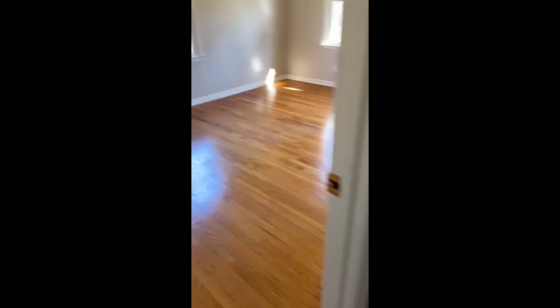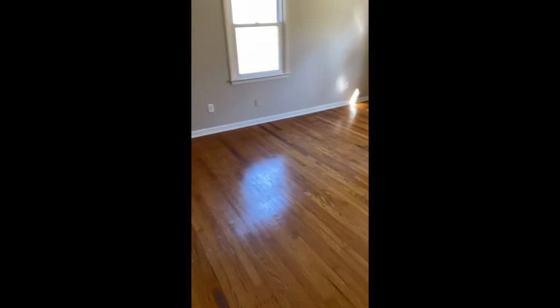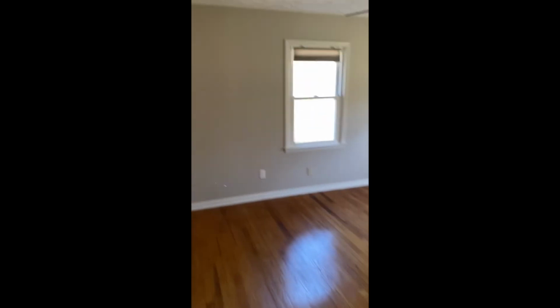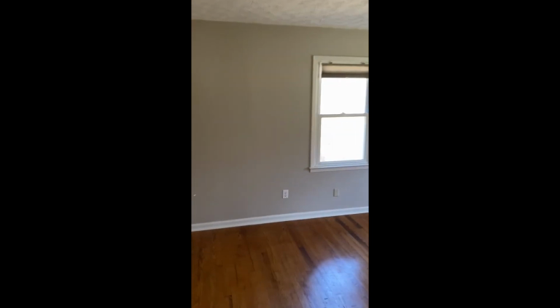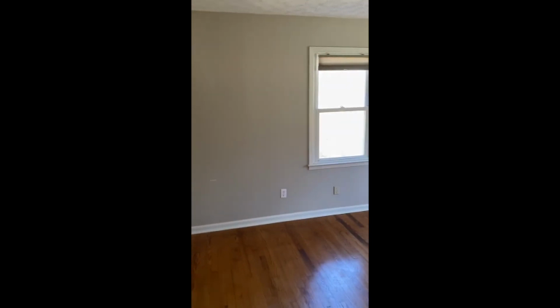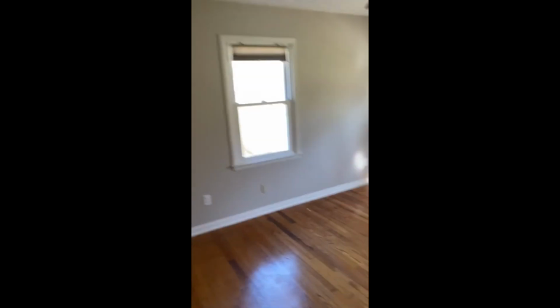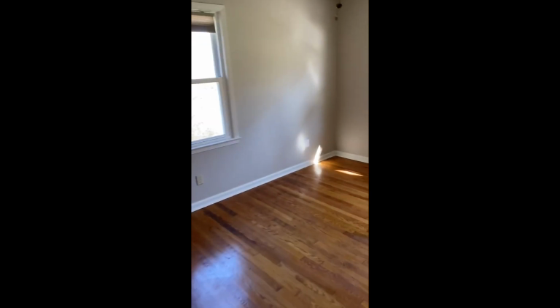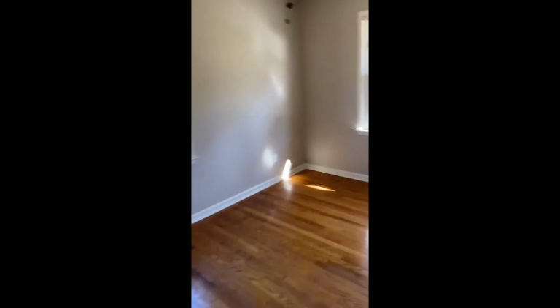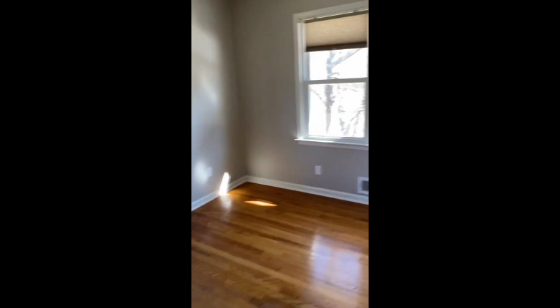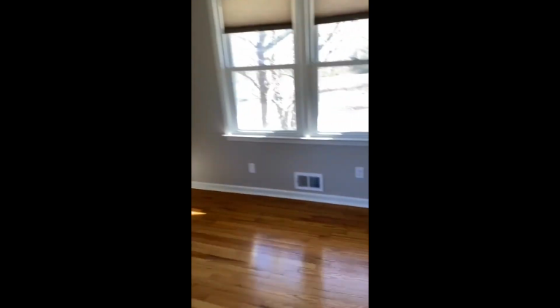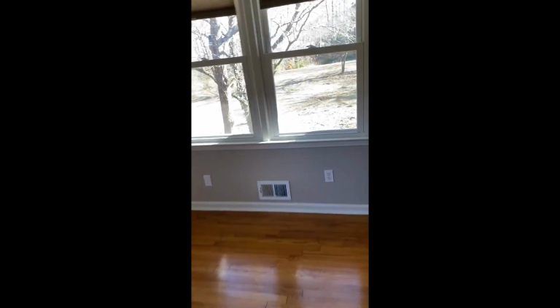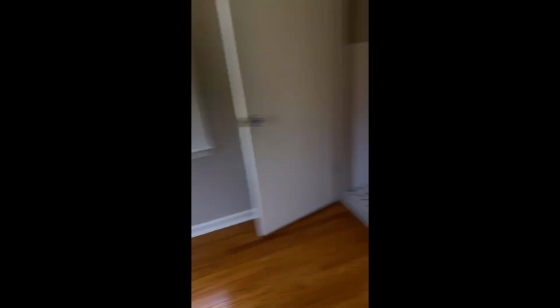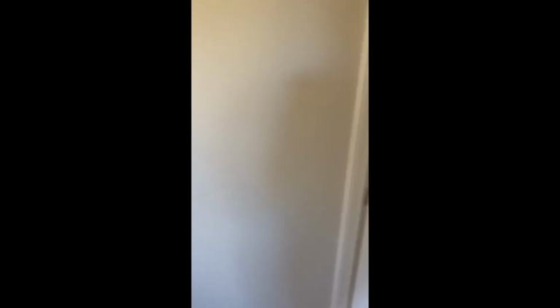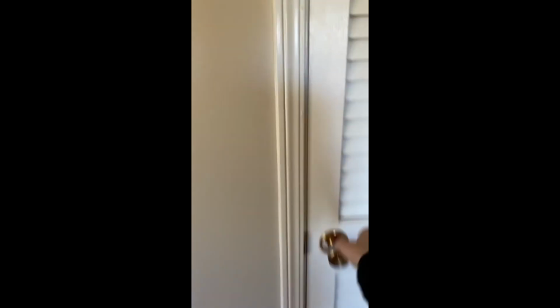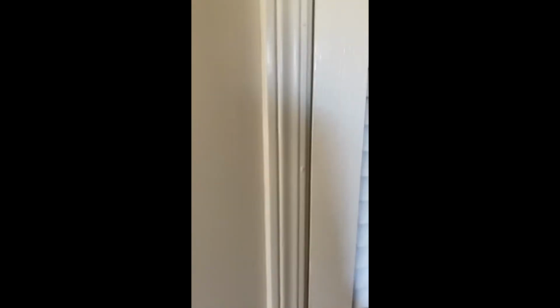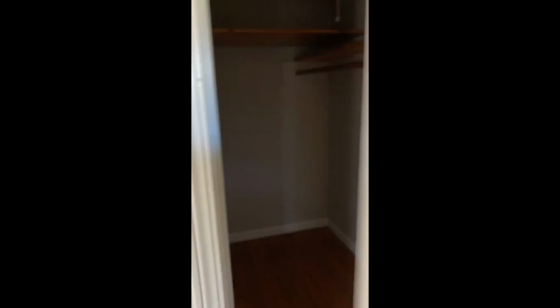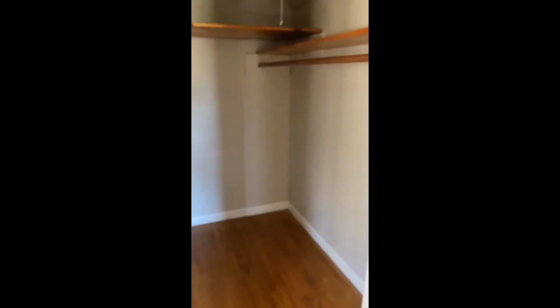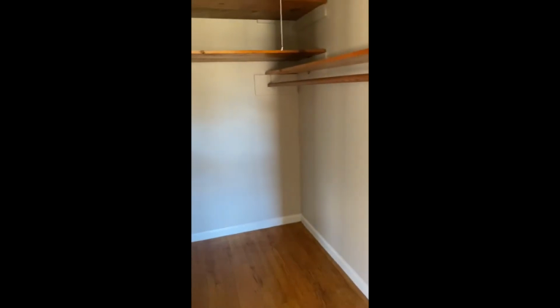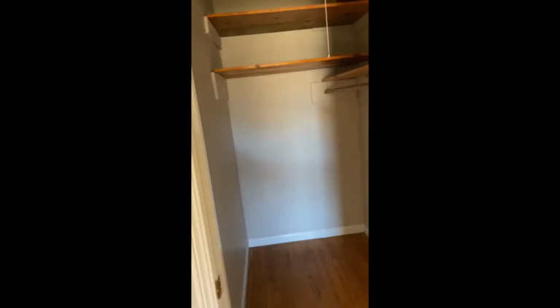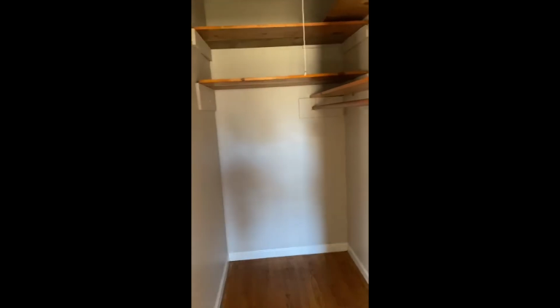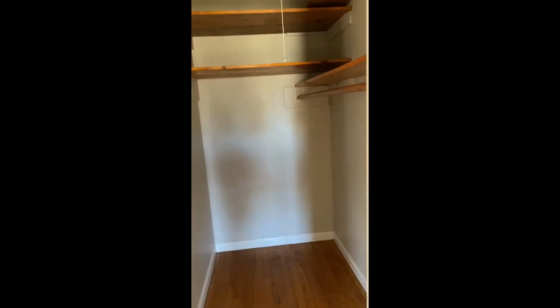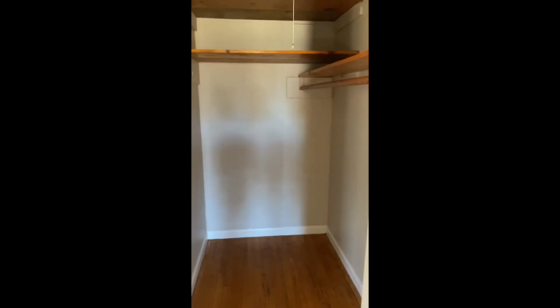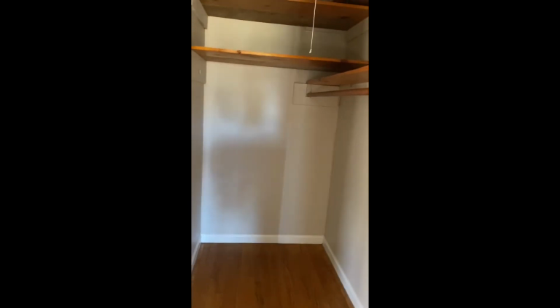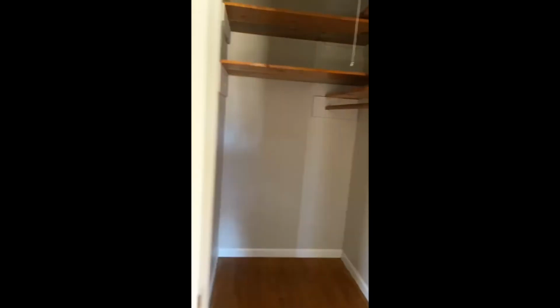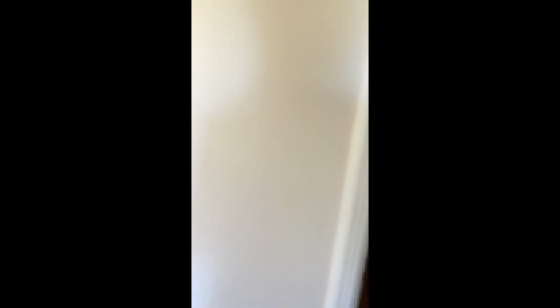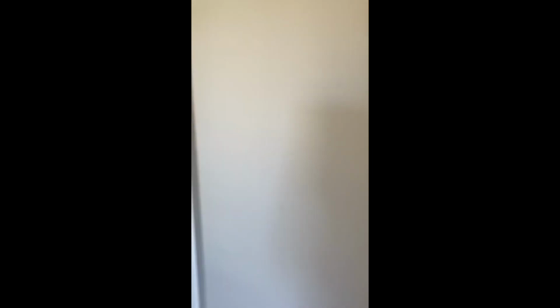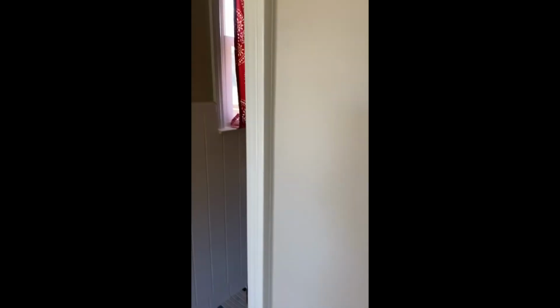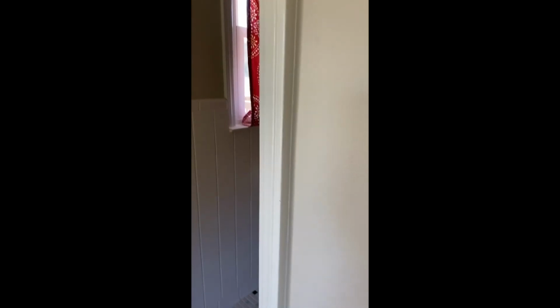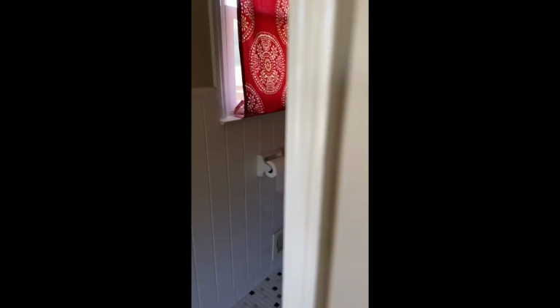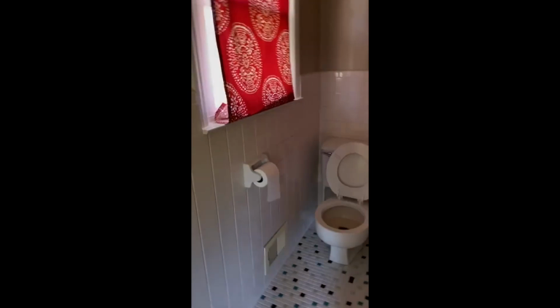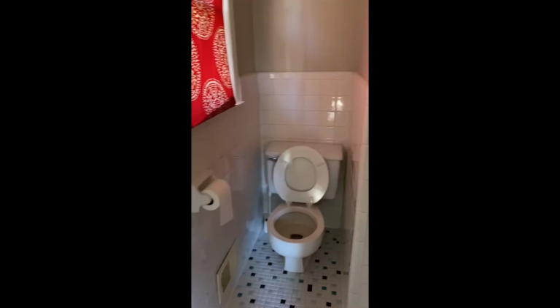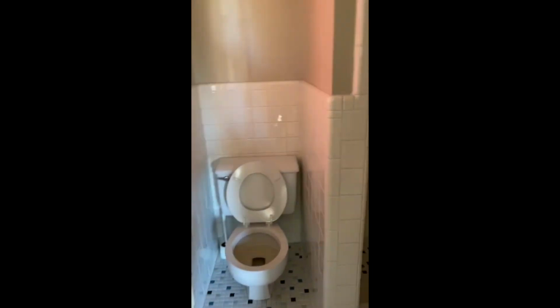Here is the master bedroom. Here is the master closet — actually kind of big. Here is the current master bath.